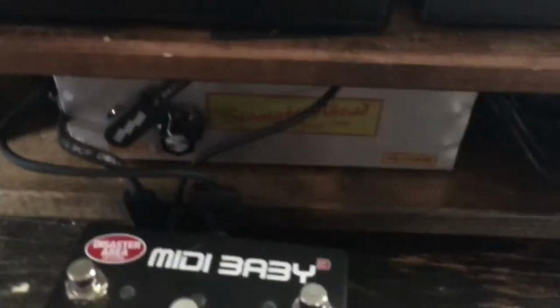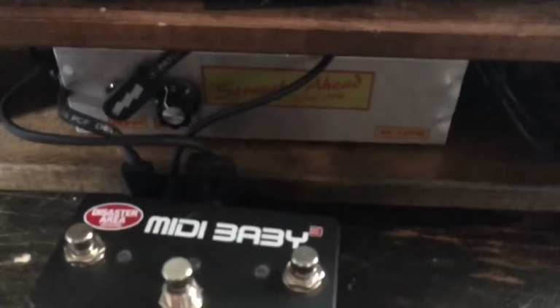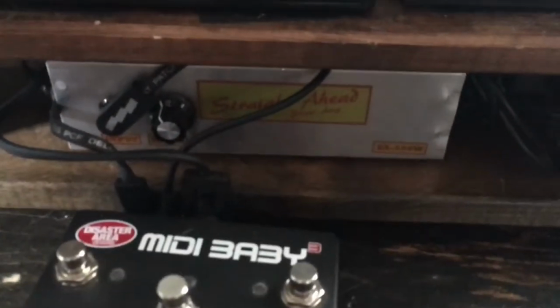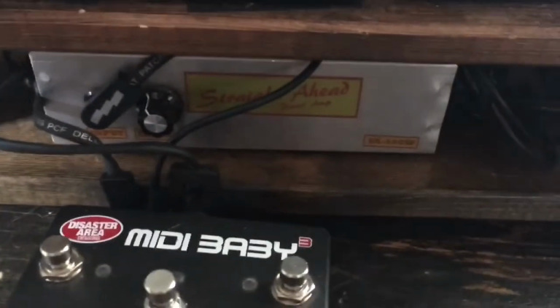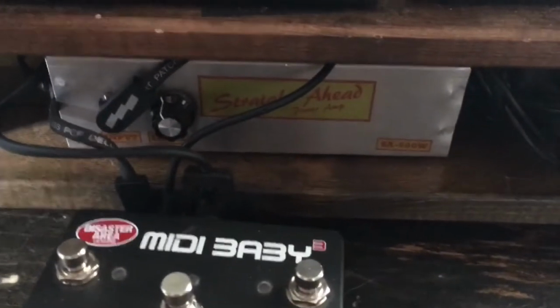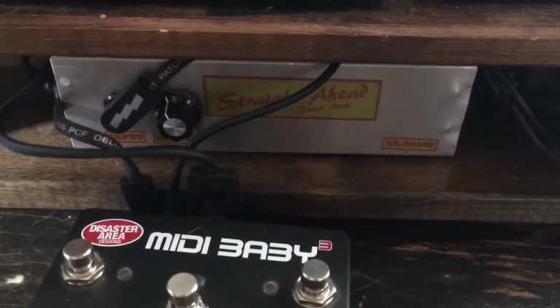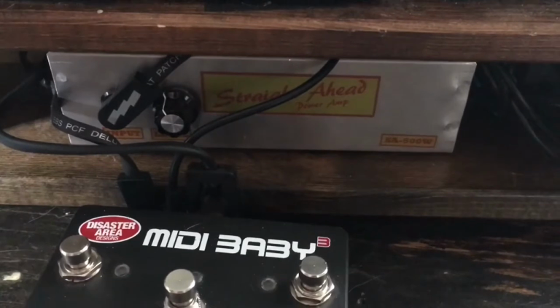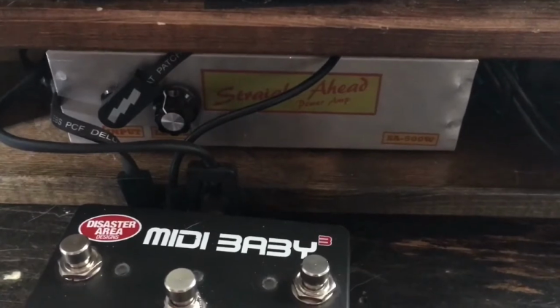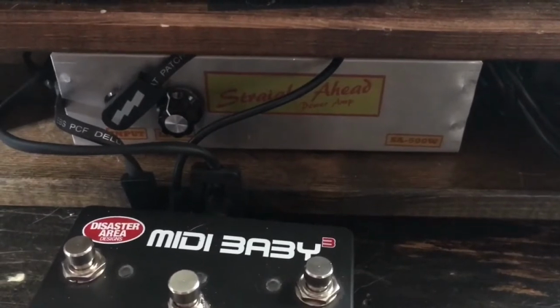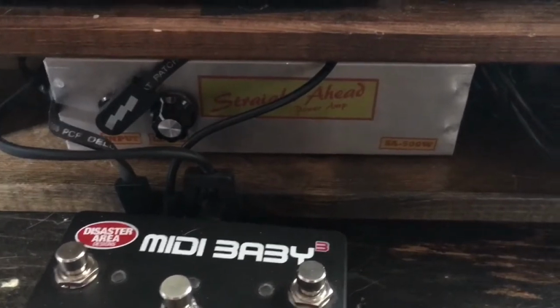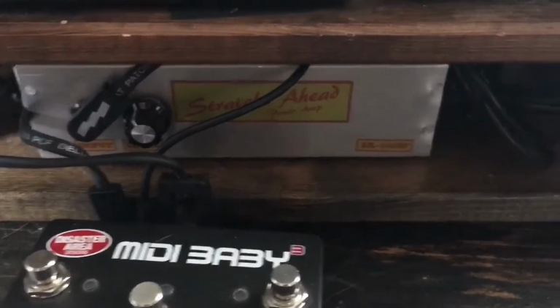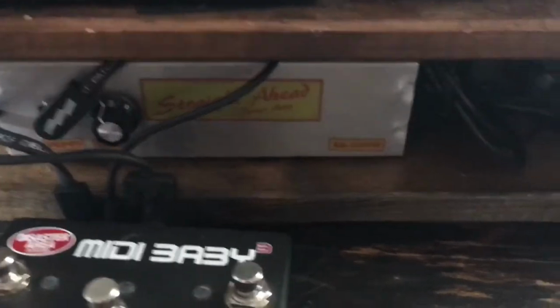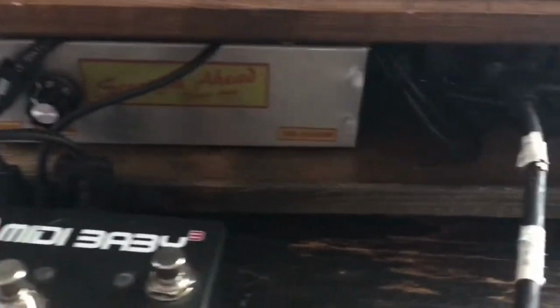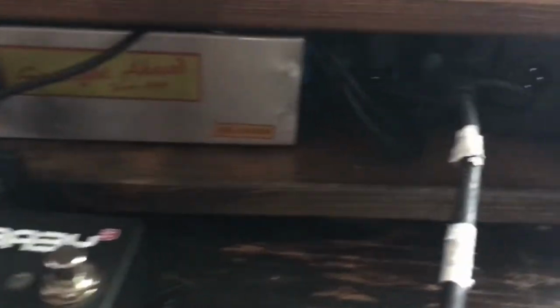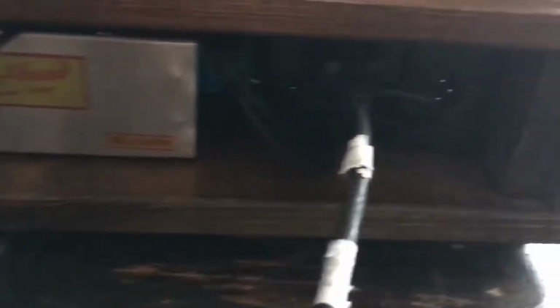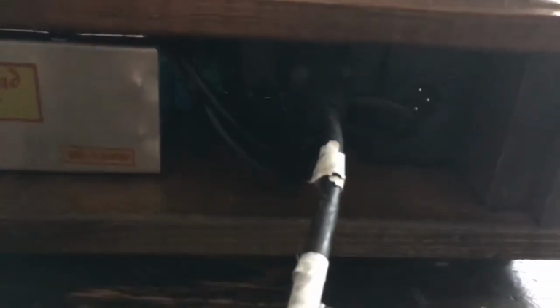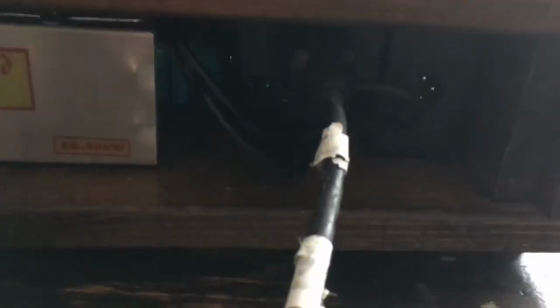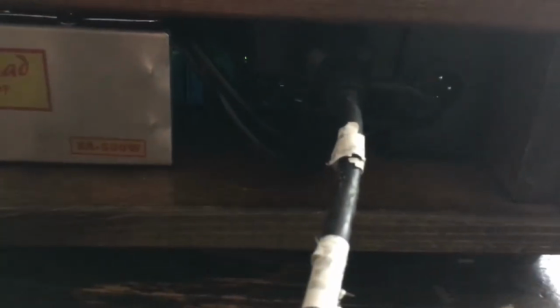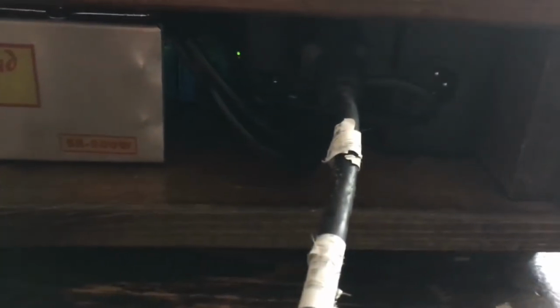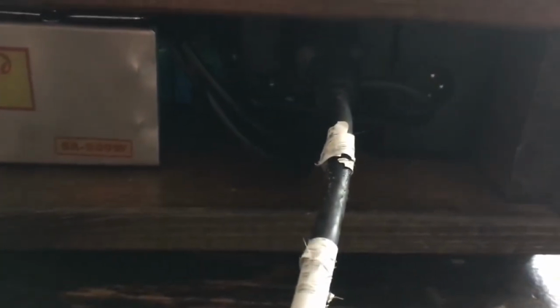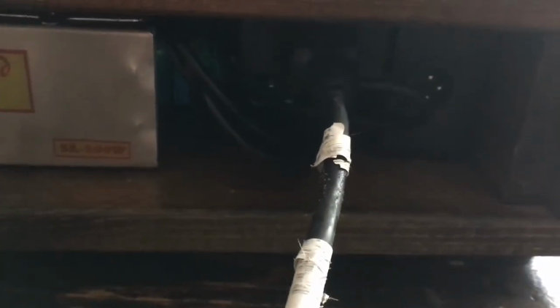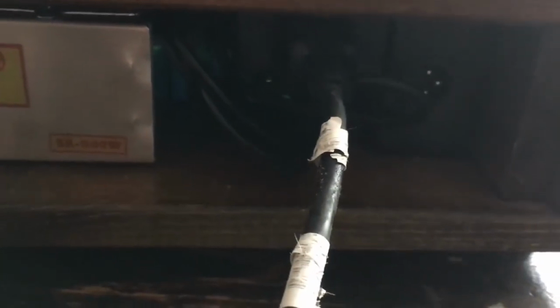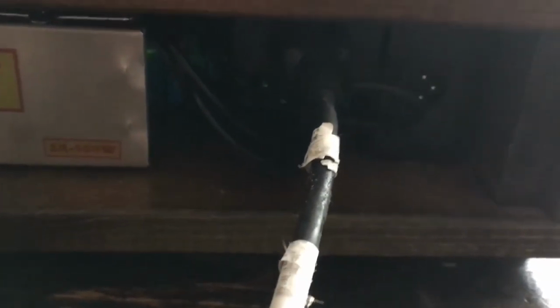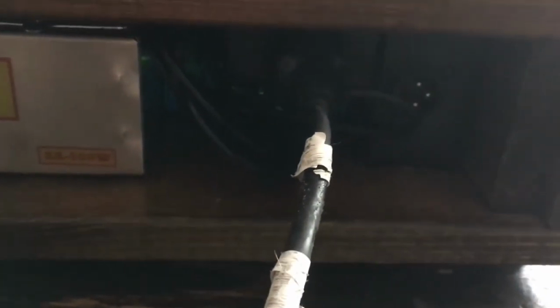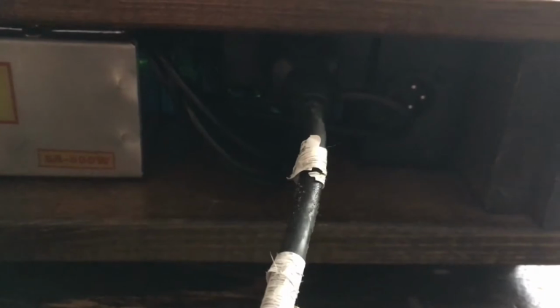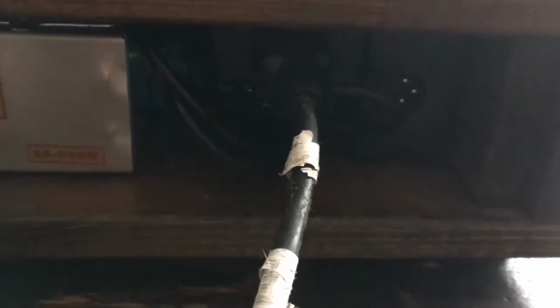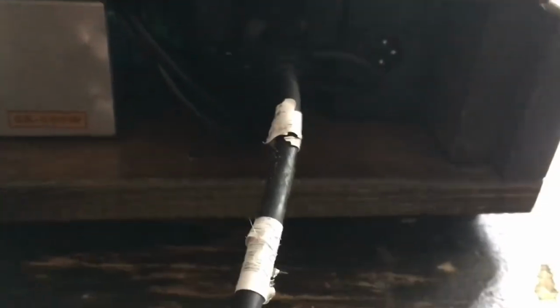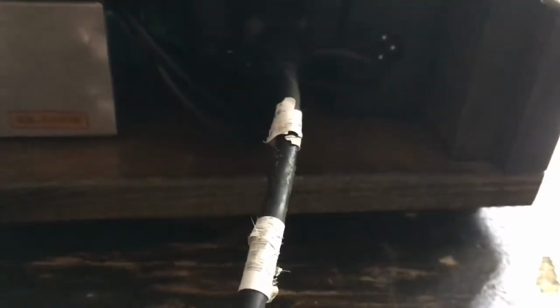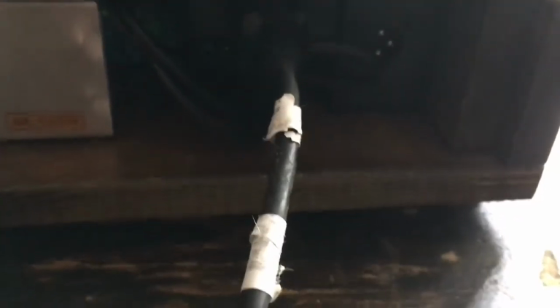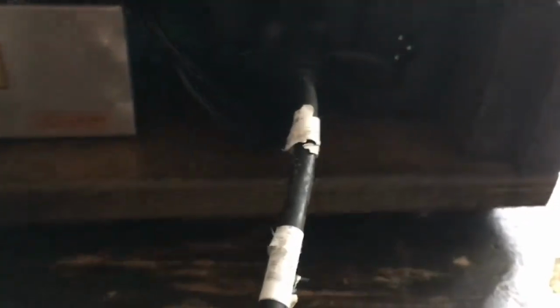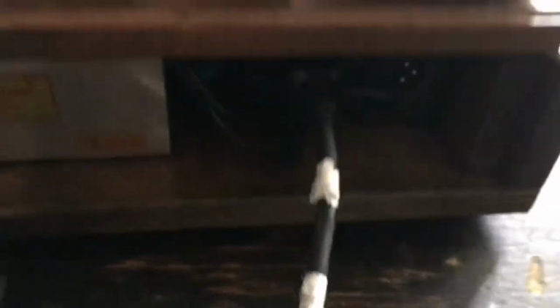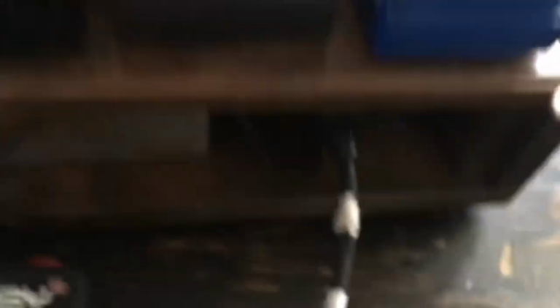Underneath I have the Straight Ahead power amp. All of the pedals are powered by the Strymon Ojai, and then I have a DI box.